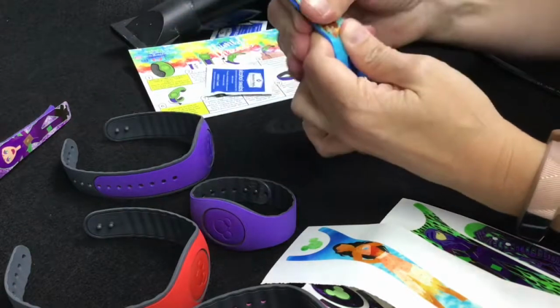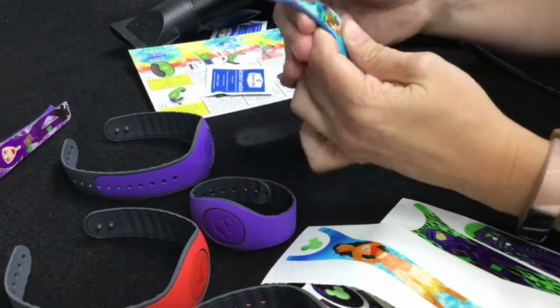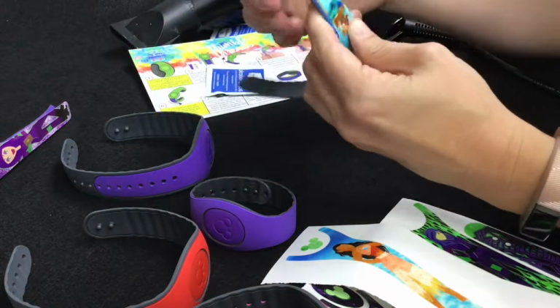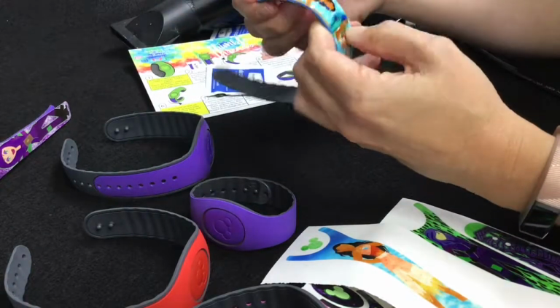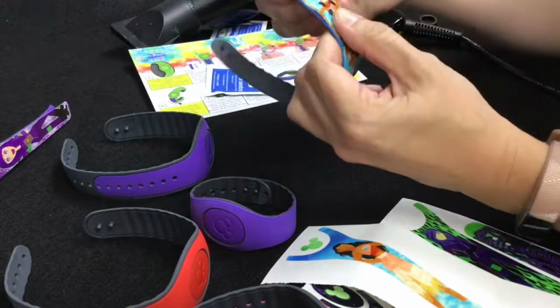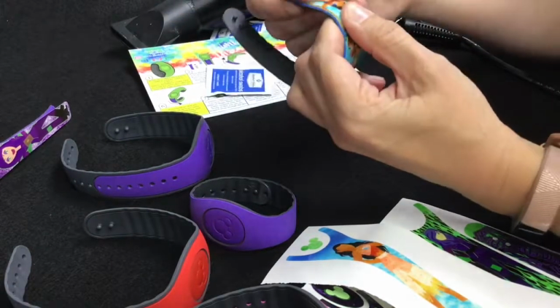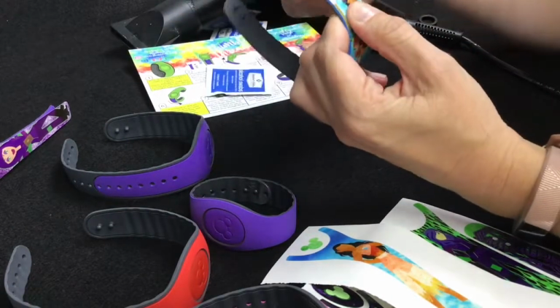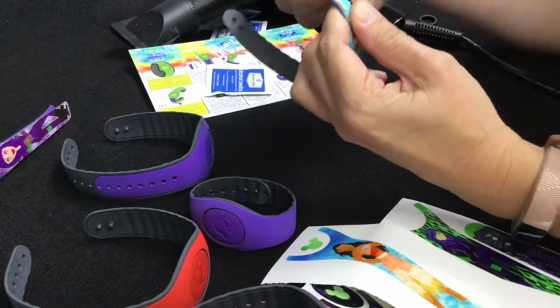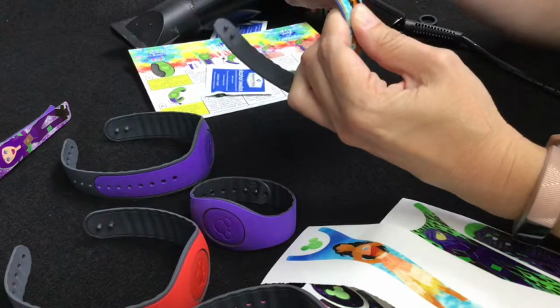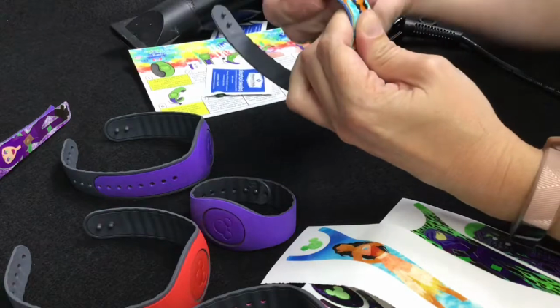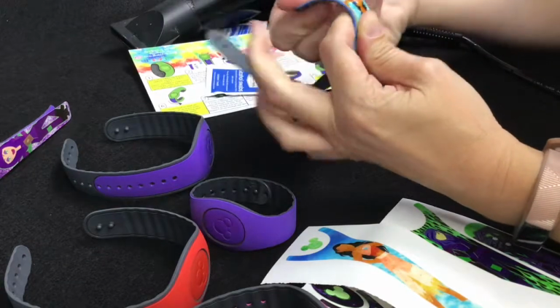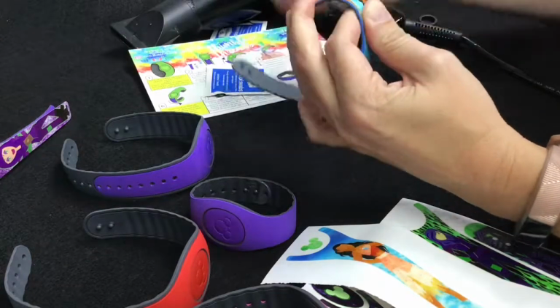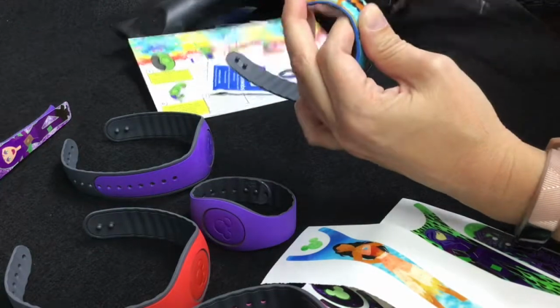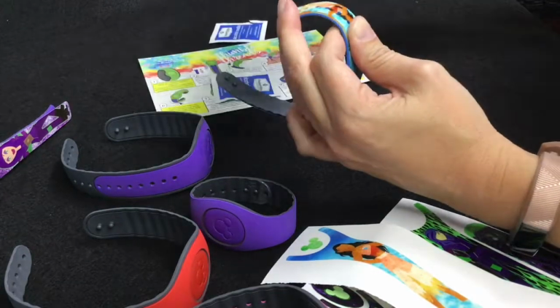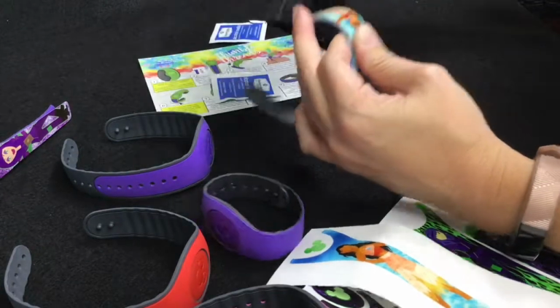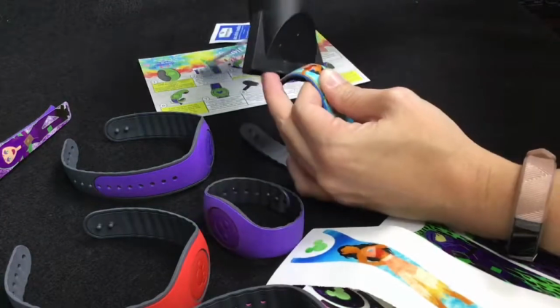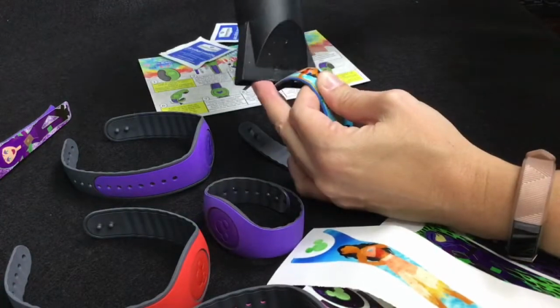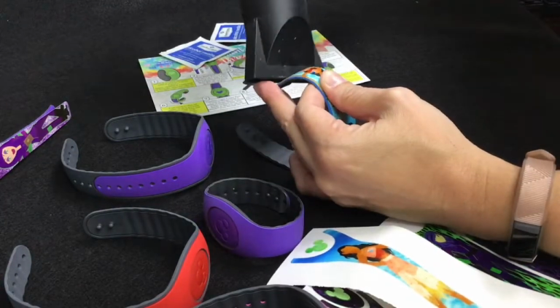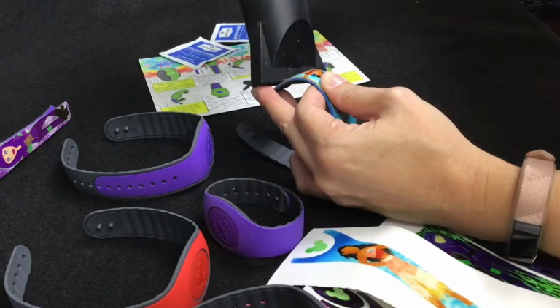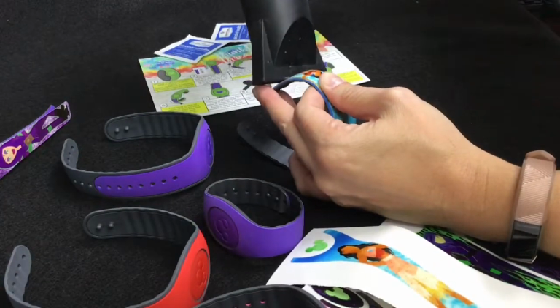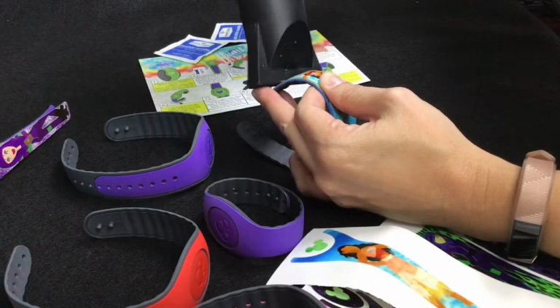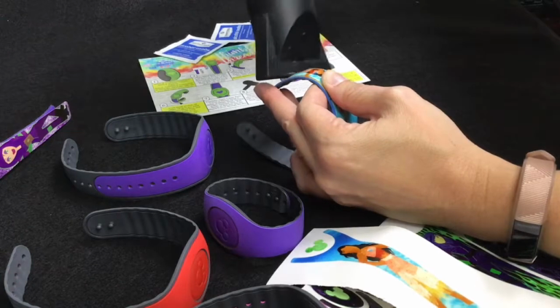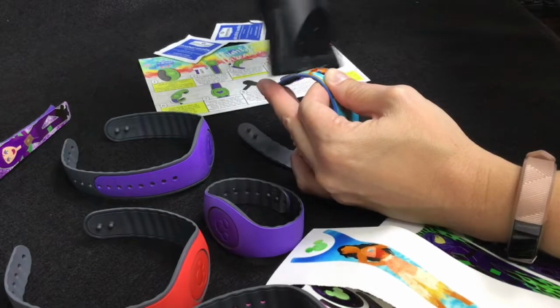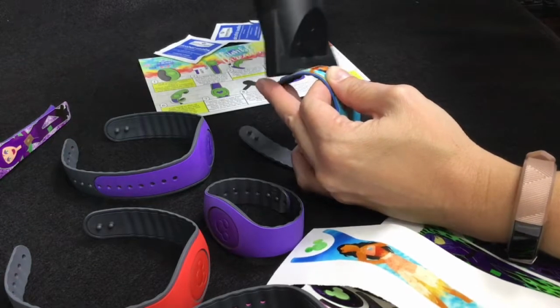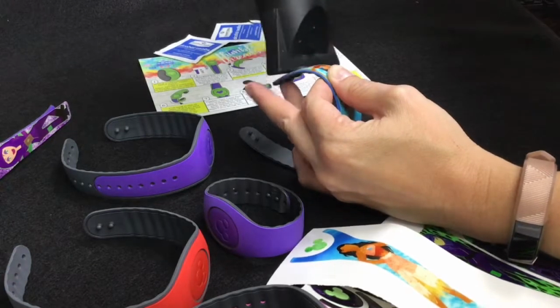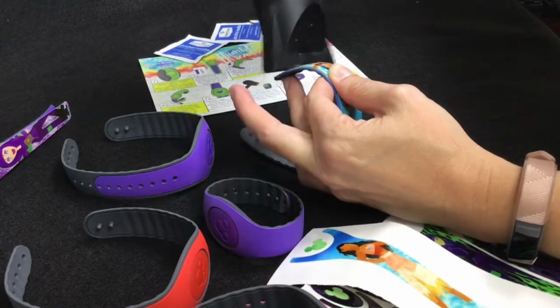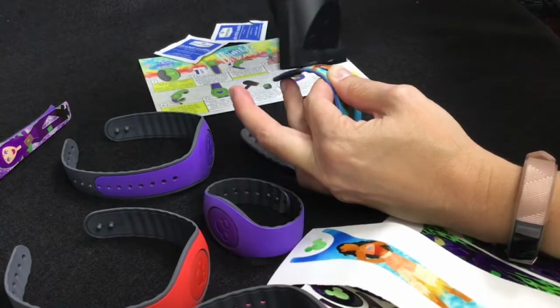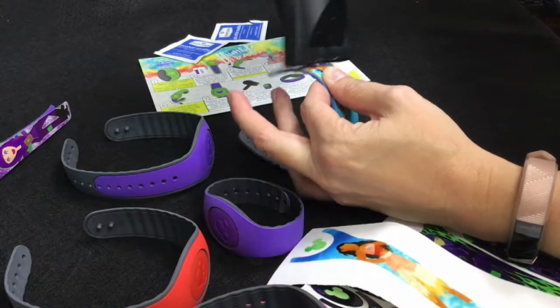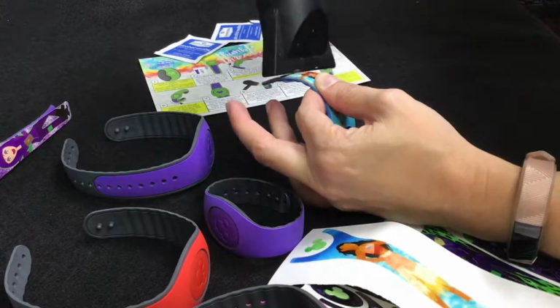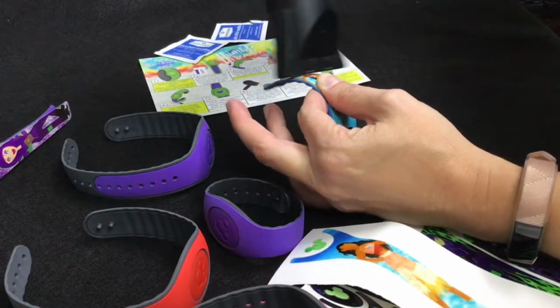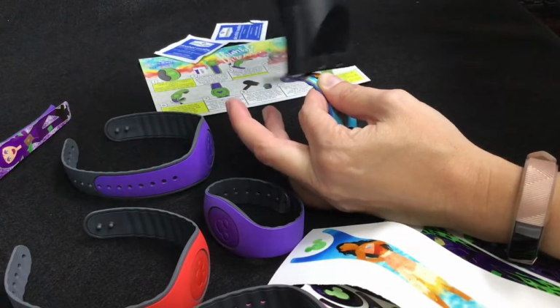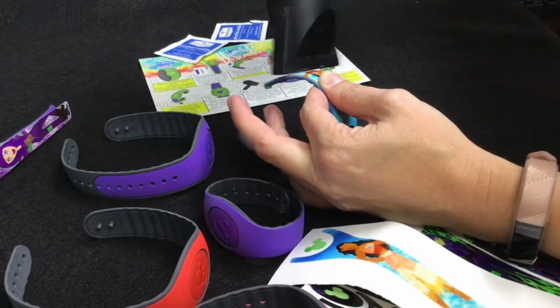Once you have it down, rub firmly, firmly, firmly — make sure it stays in the right spot — and then you're going to hit it with your heat.